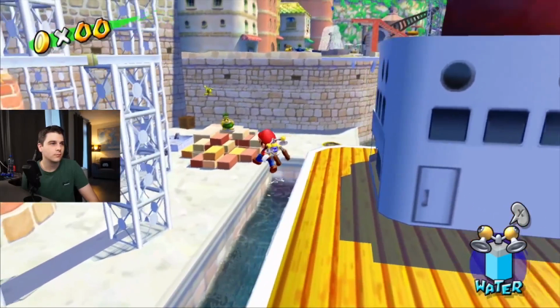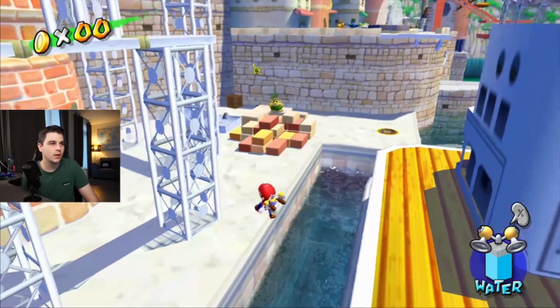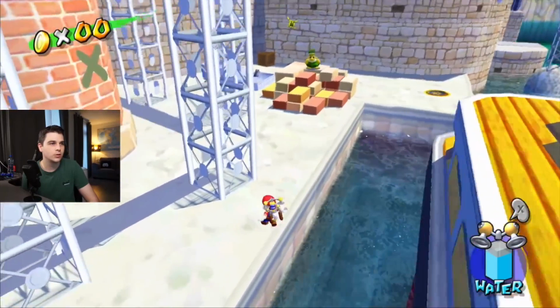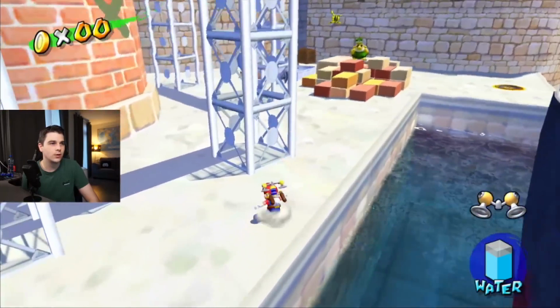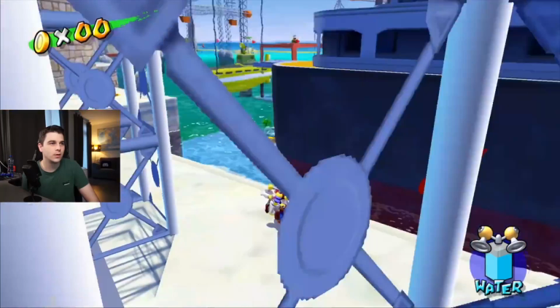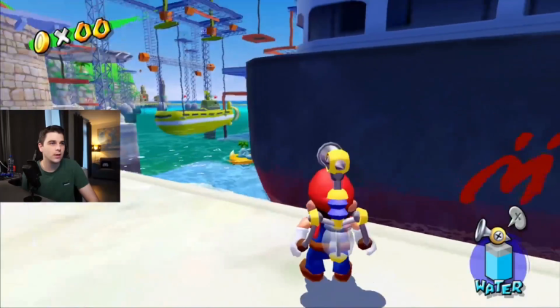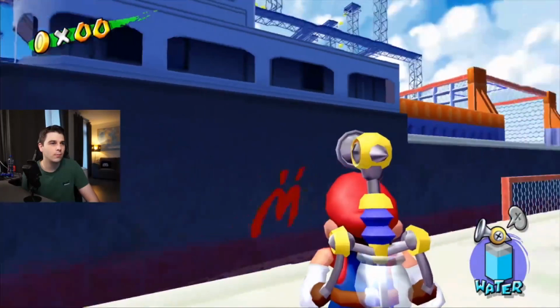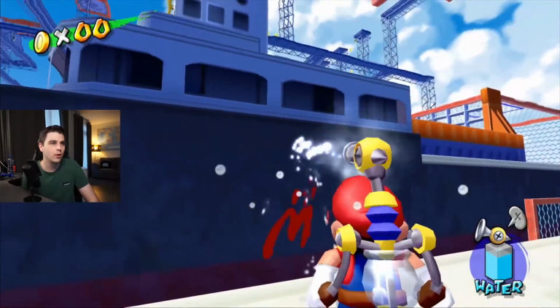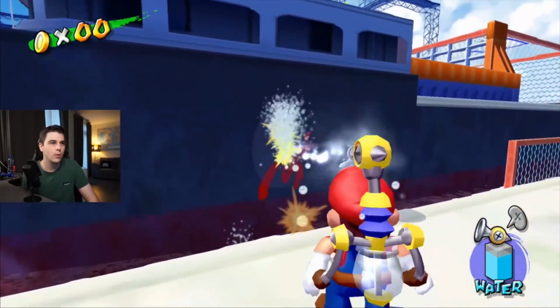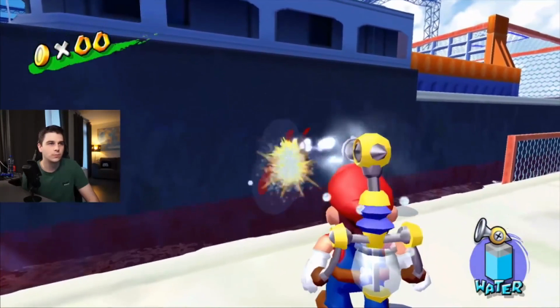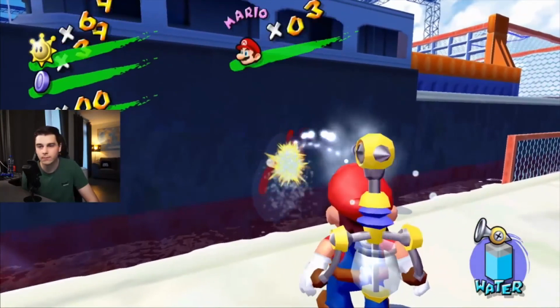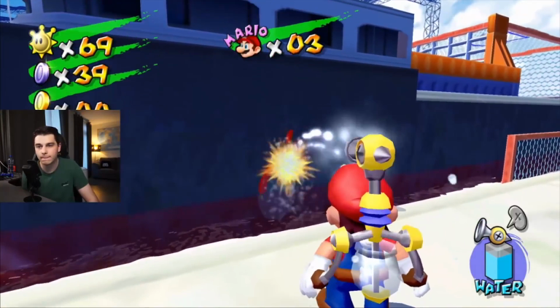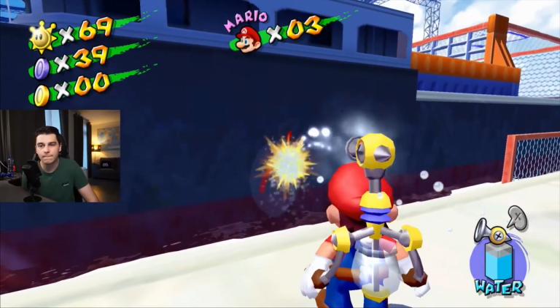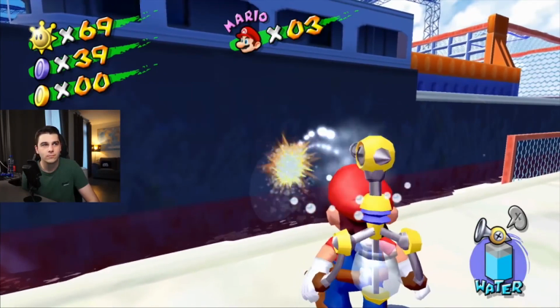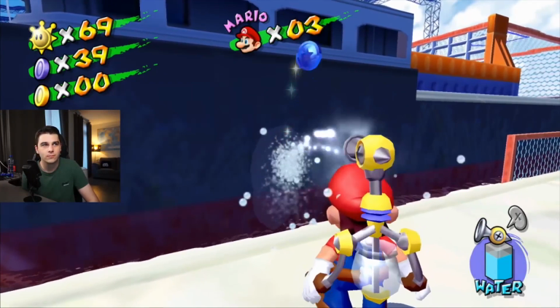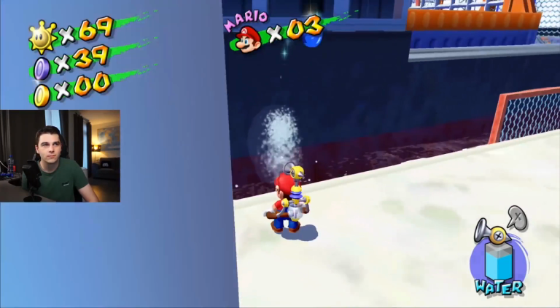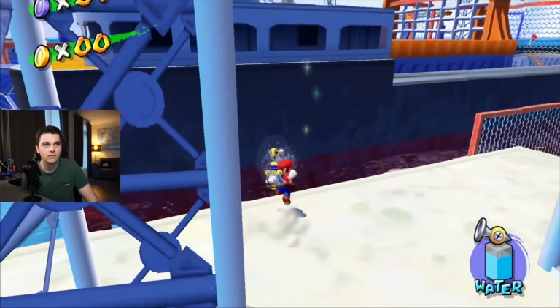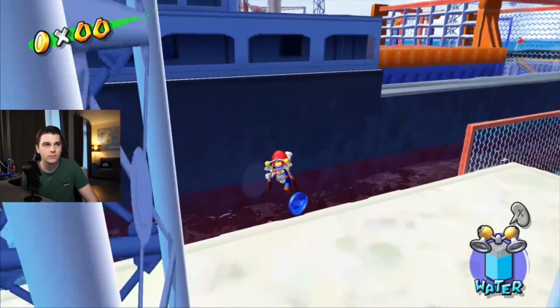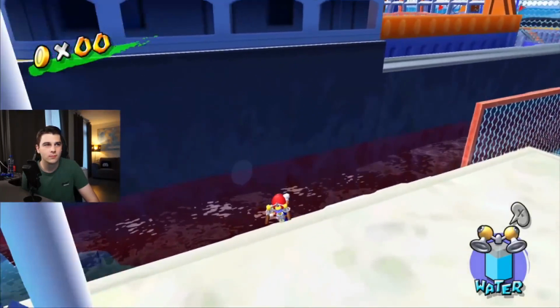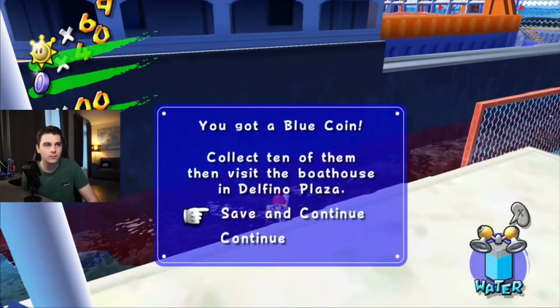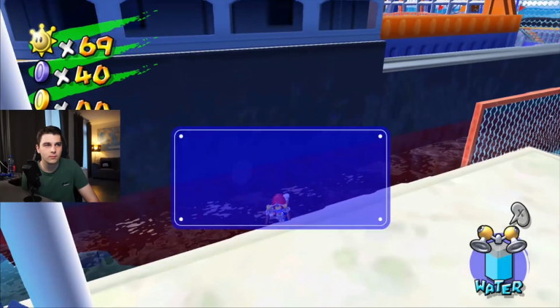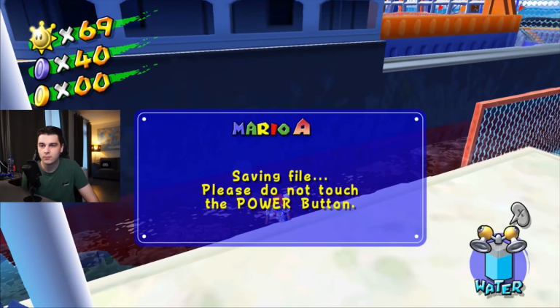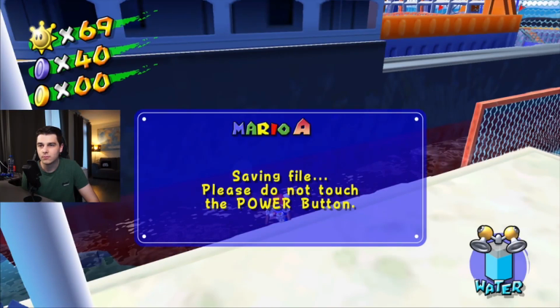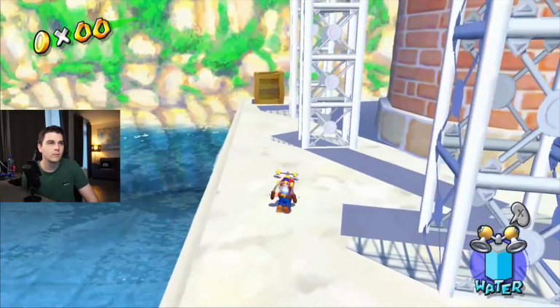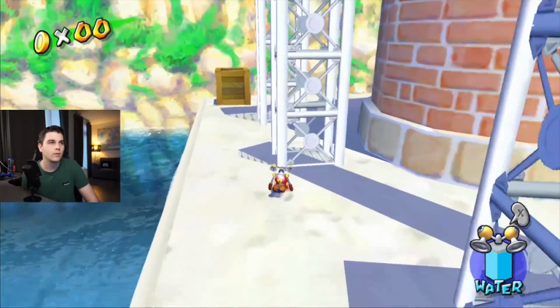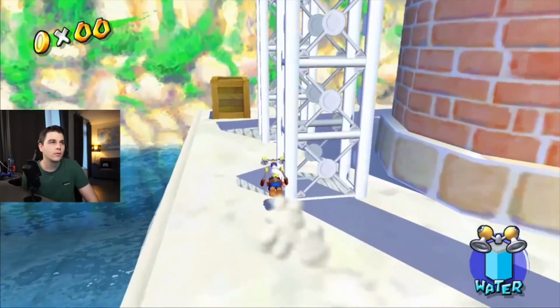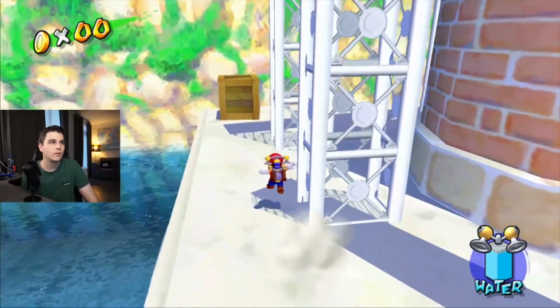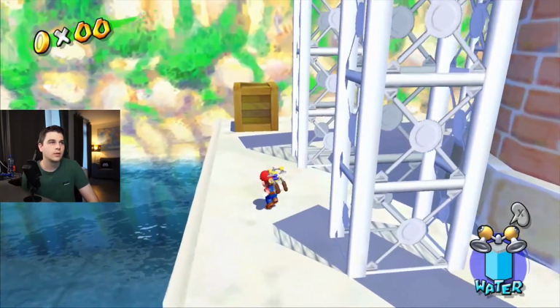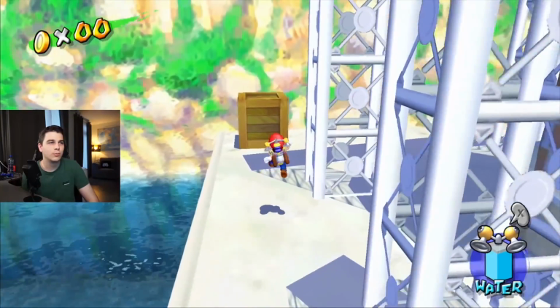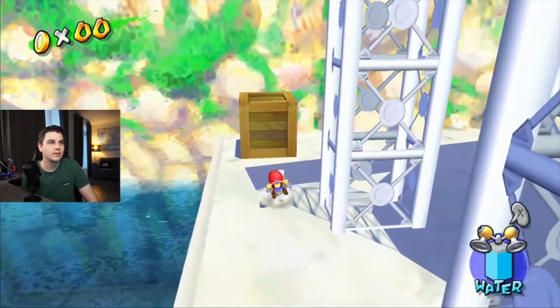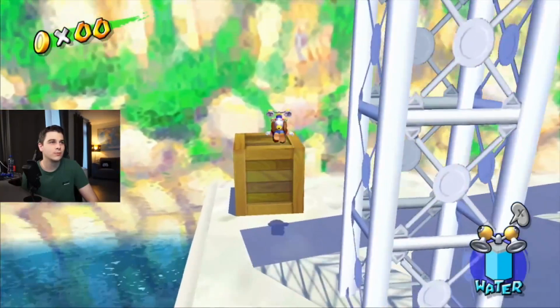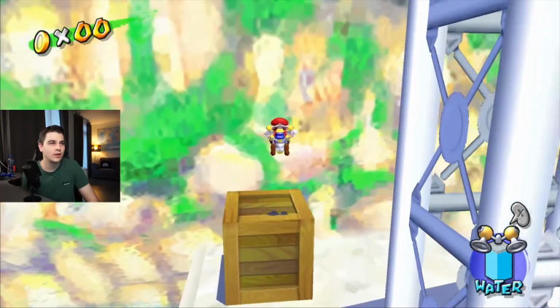Then you want to jump down here and get the M on the boat. This box has a blue coin in it.